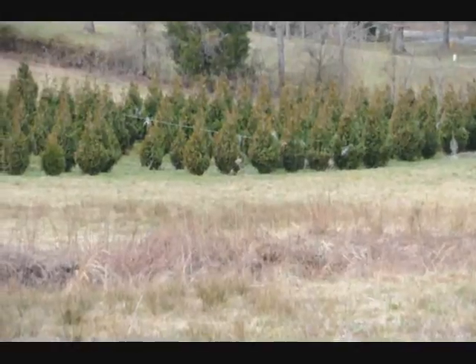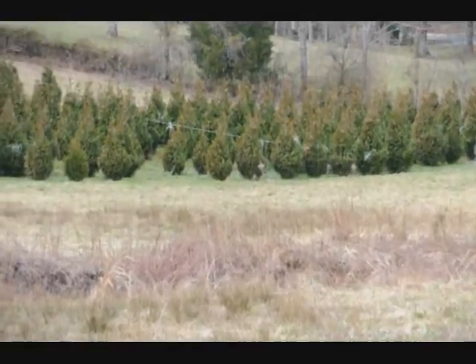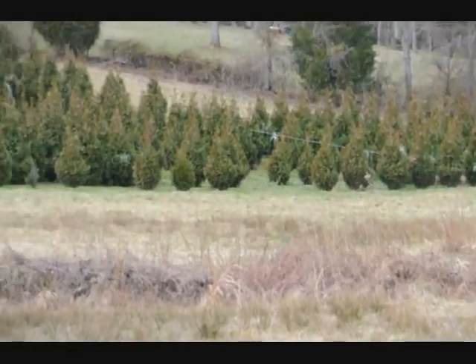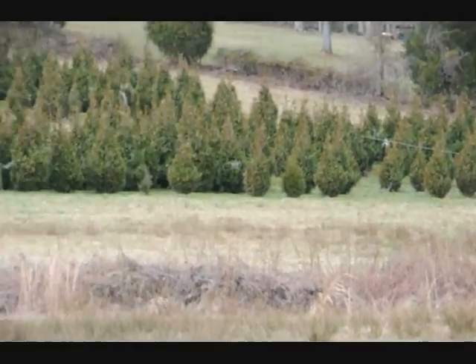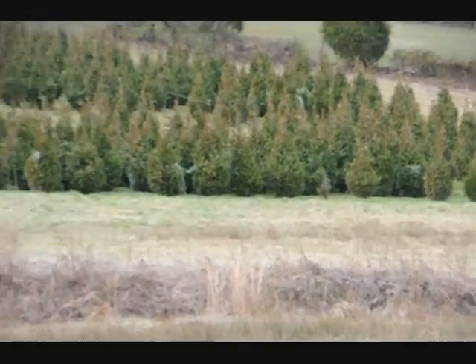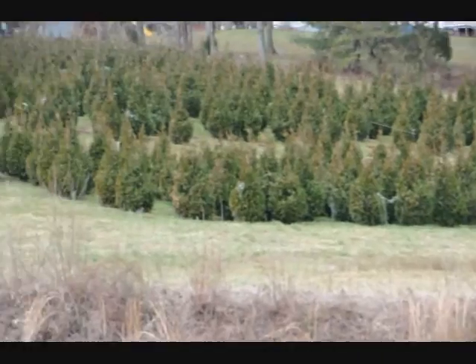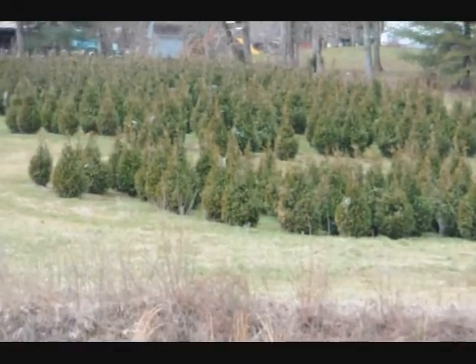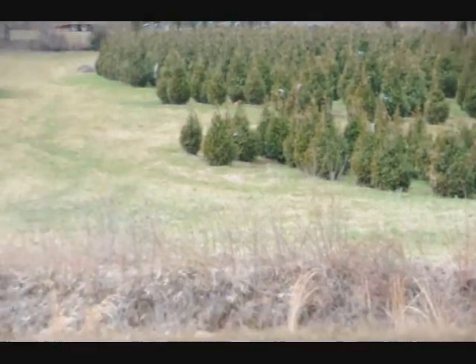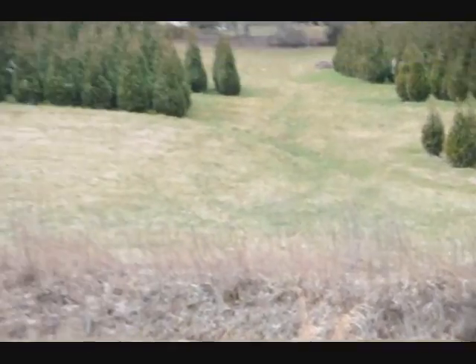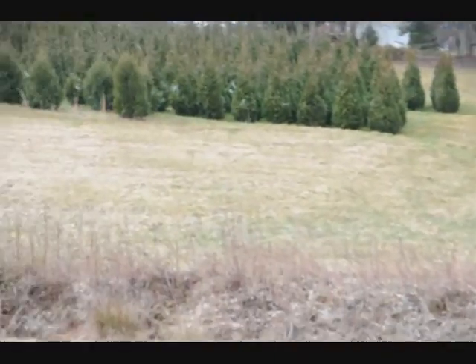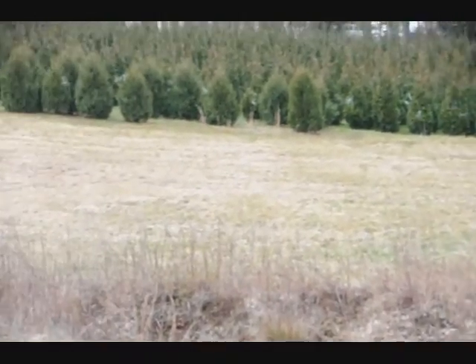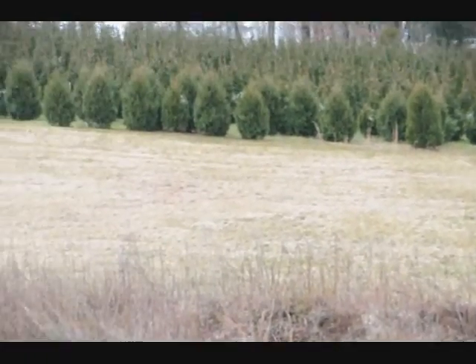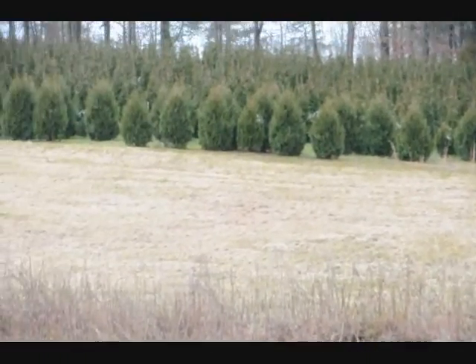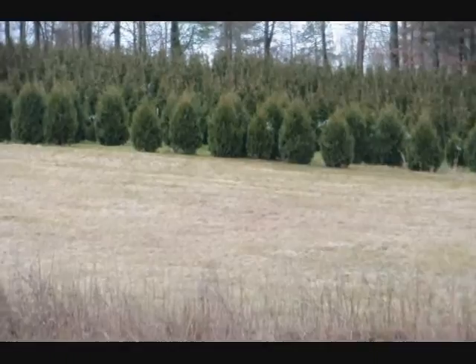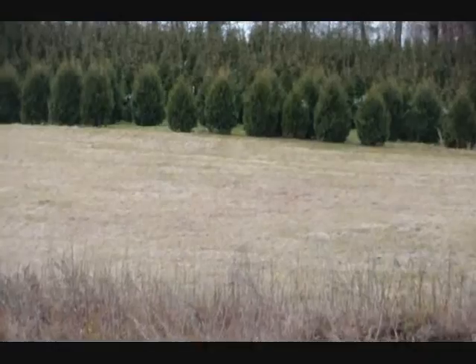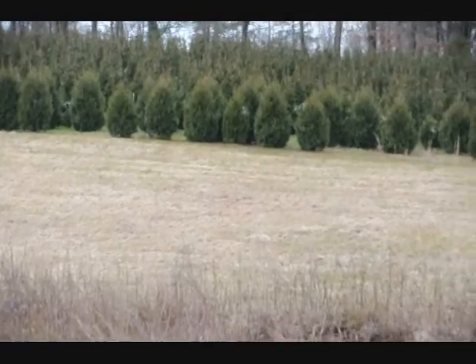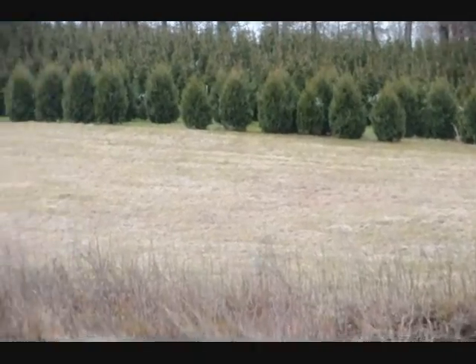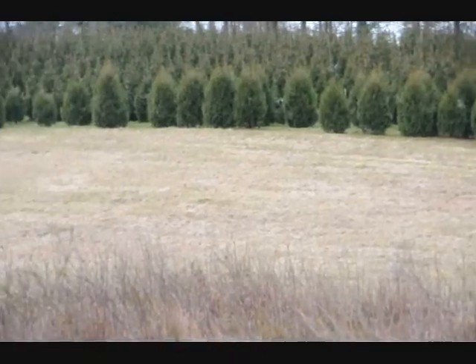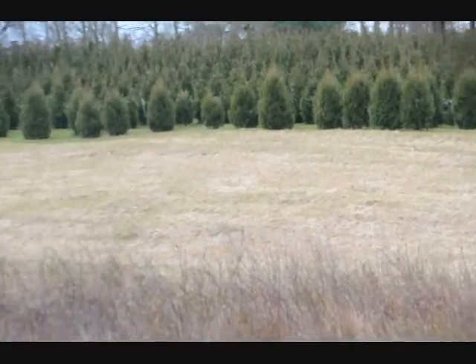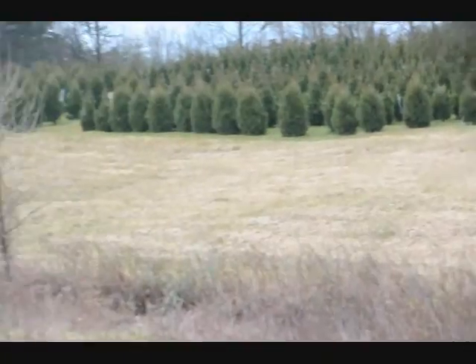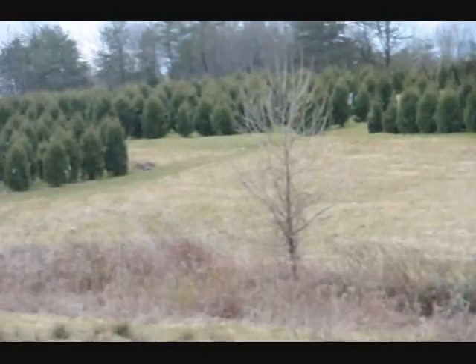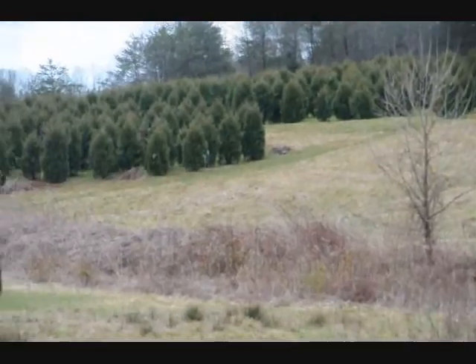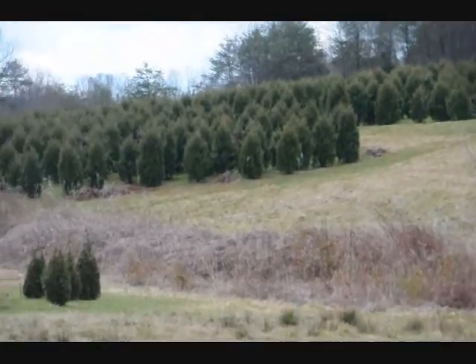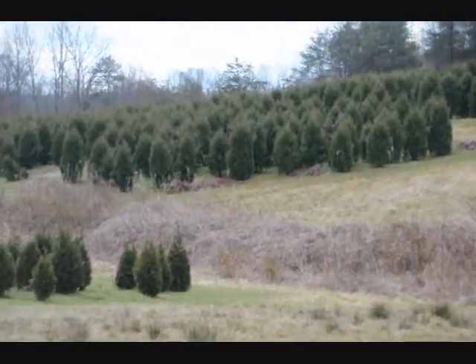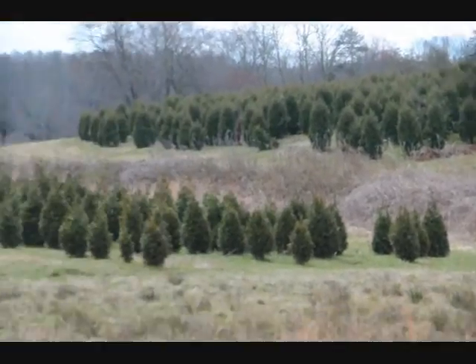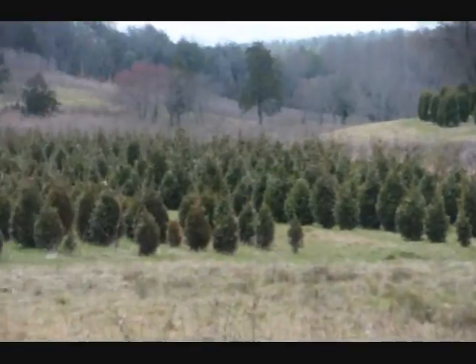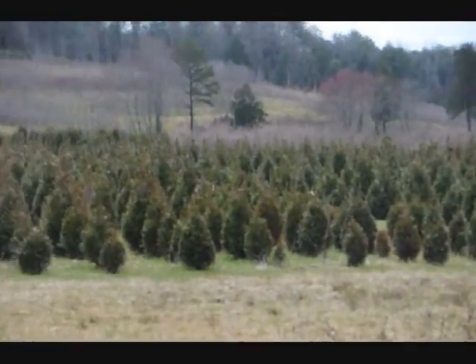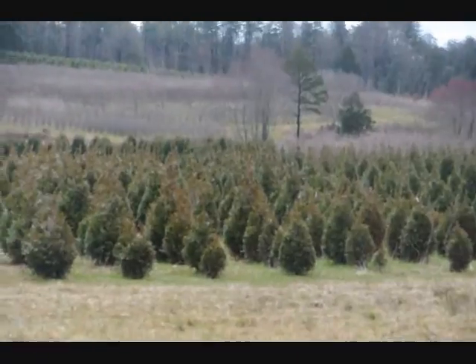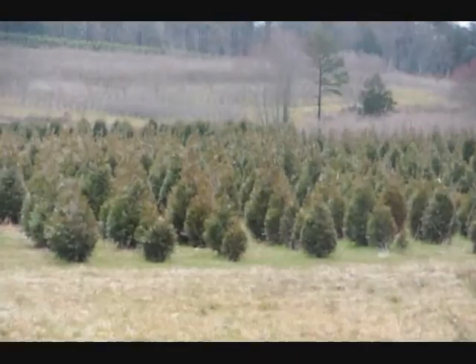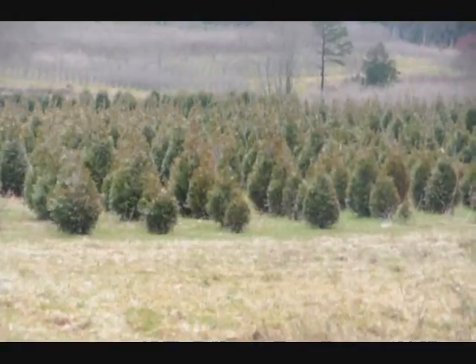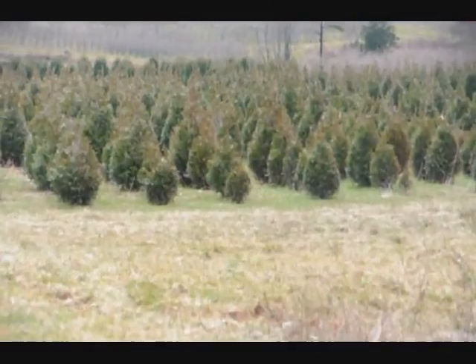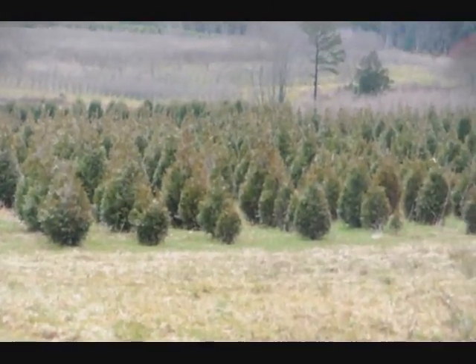This is a block of green giant arborvitaes. More green giants at the top of this next field with Niagara's in the base. And some more Niagara's and green giants over in there. And more green giants all the way up through there.